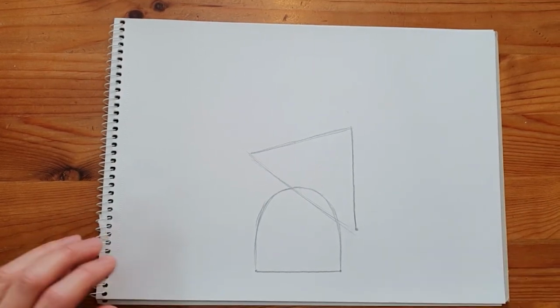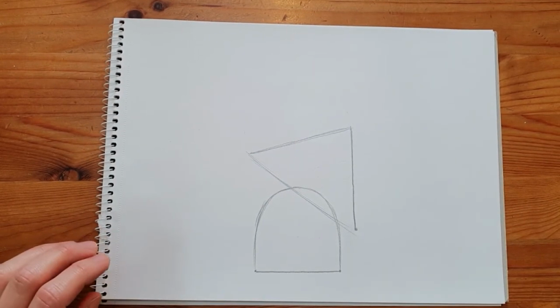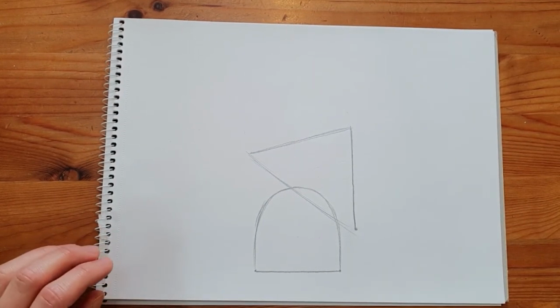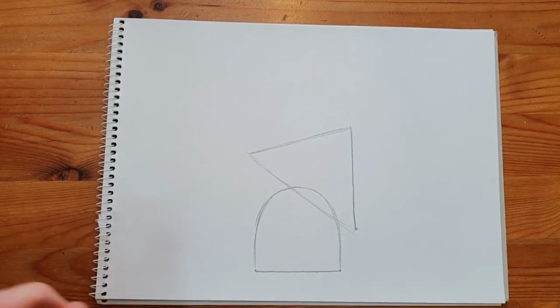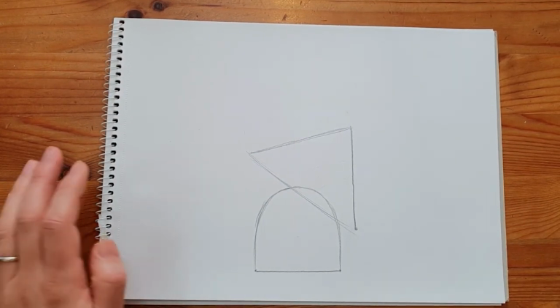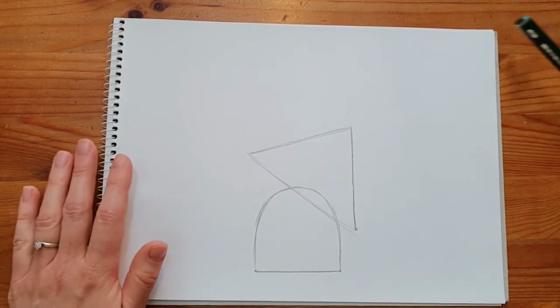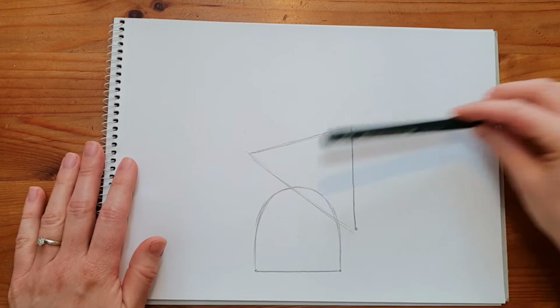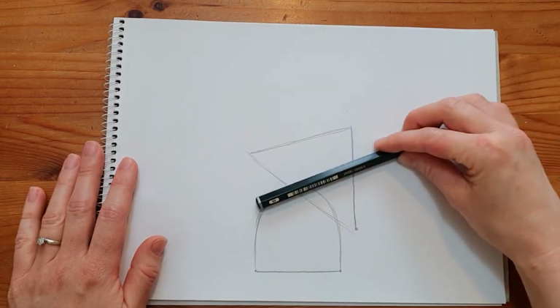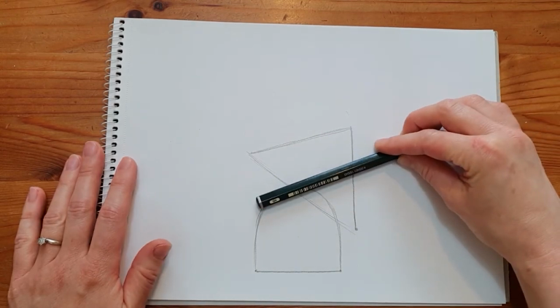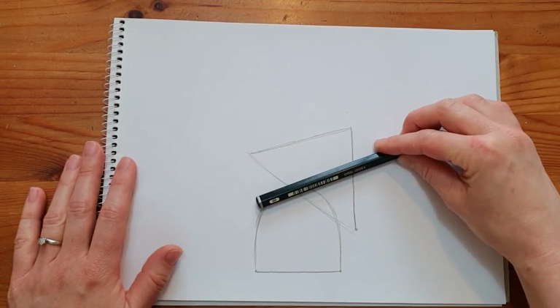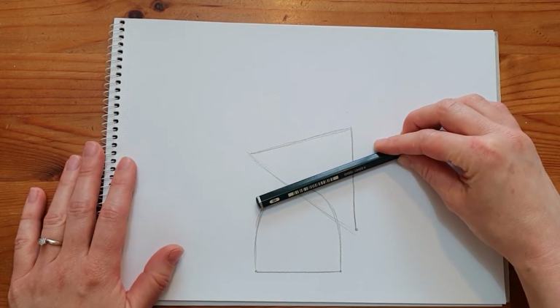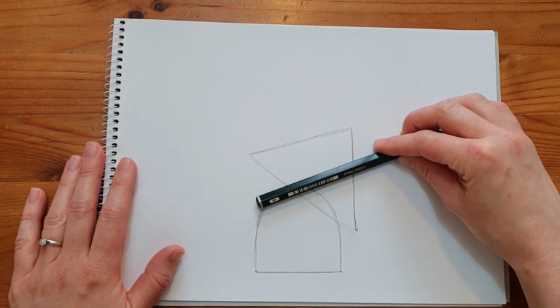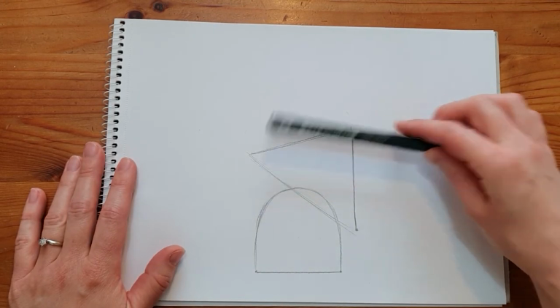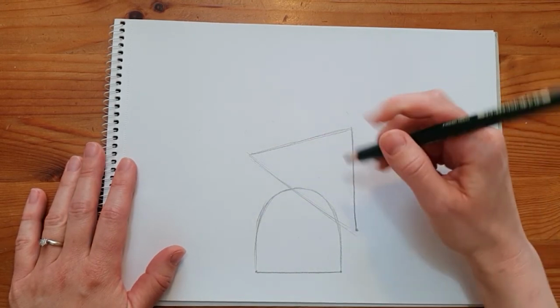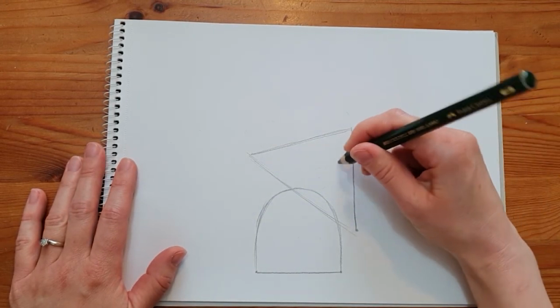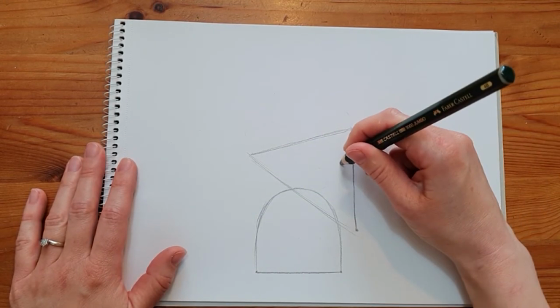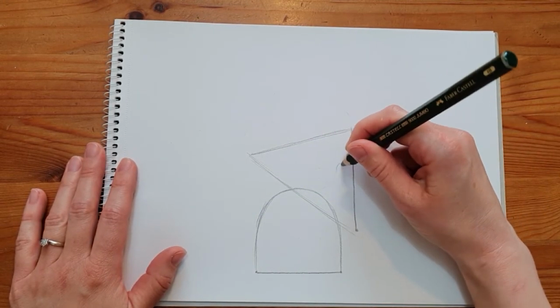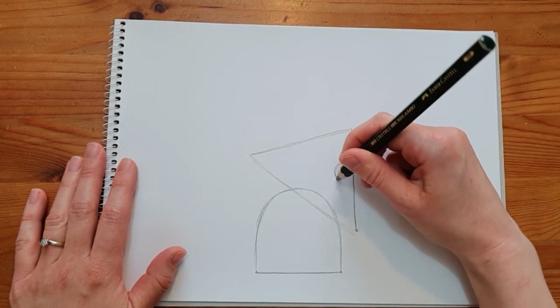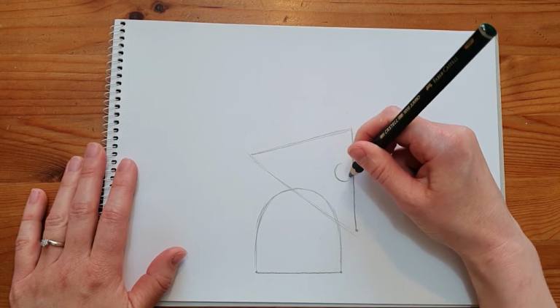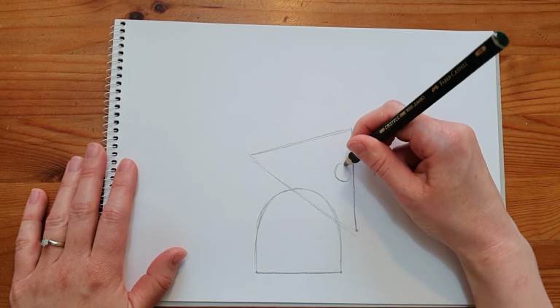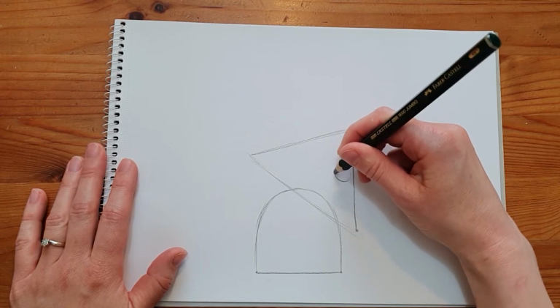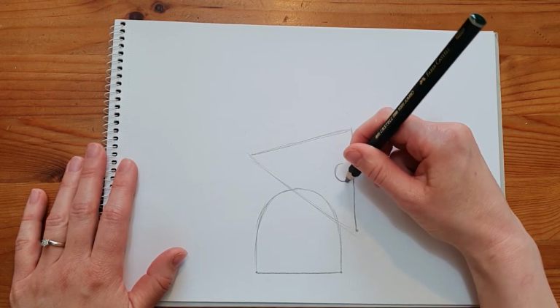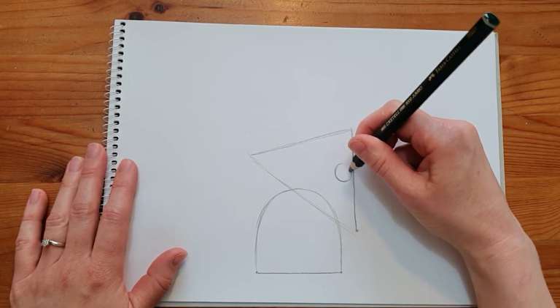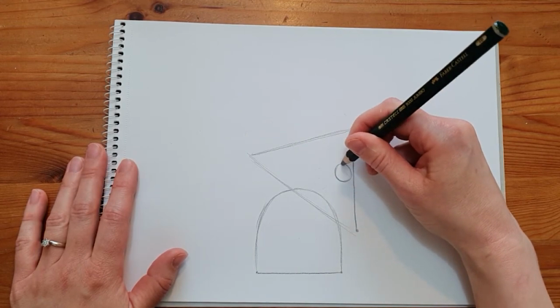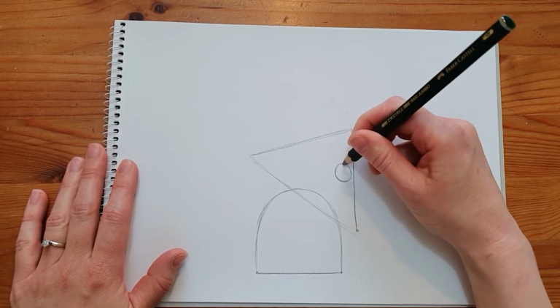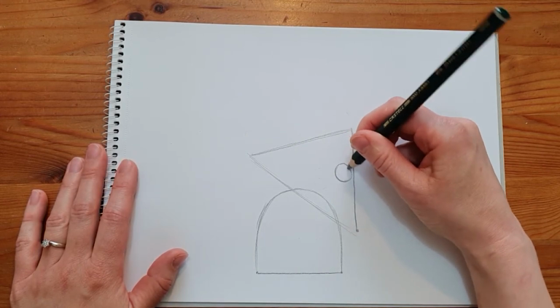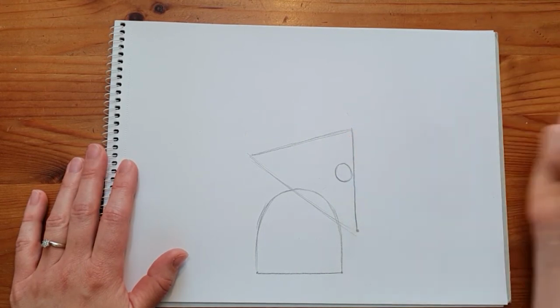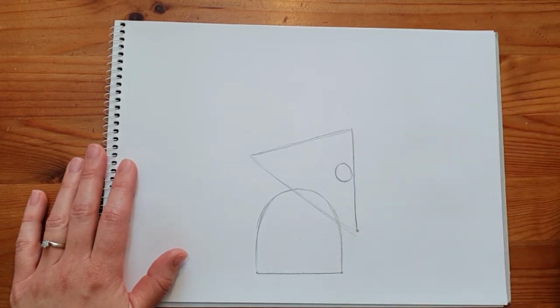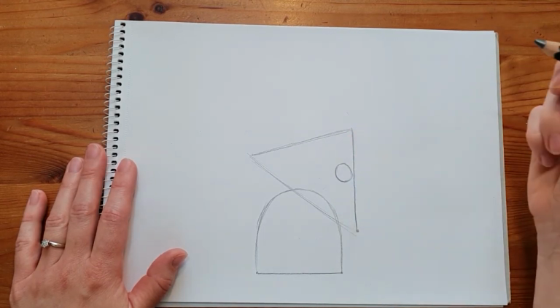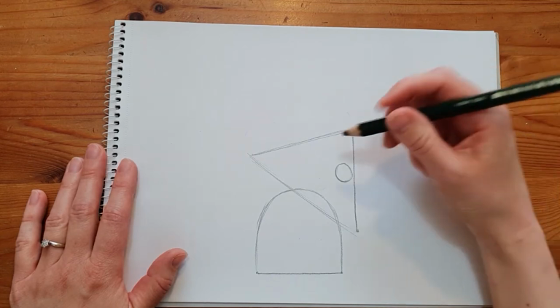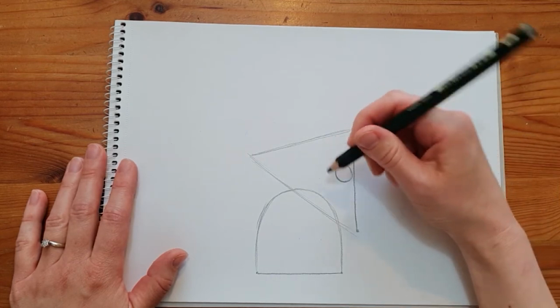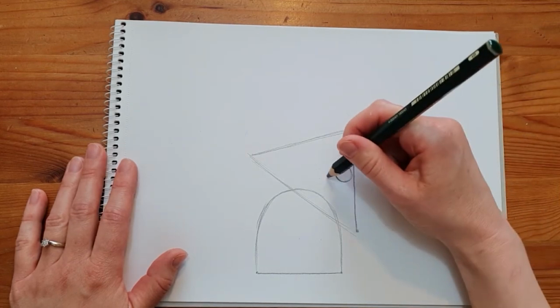Hold your pencil at an angle halfway down your mouse's face as a guide for drawing the eyes. Then draw an eye close to the edge of the face, and a larger eye next to it. The eyes are different sizes because we are using perspective.